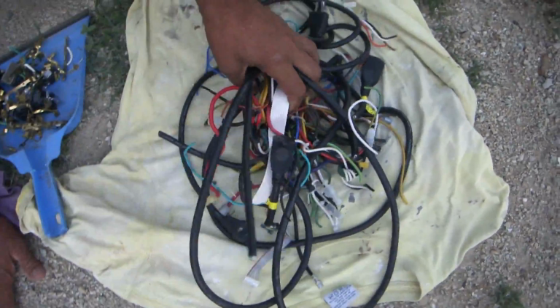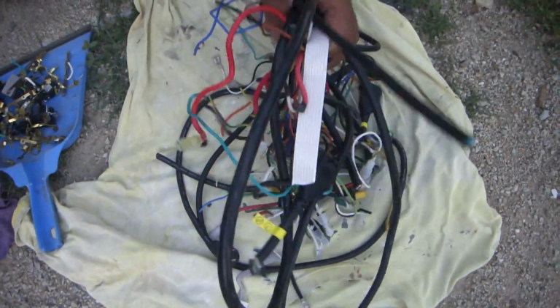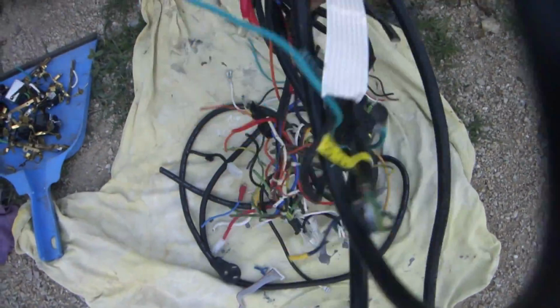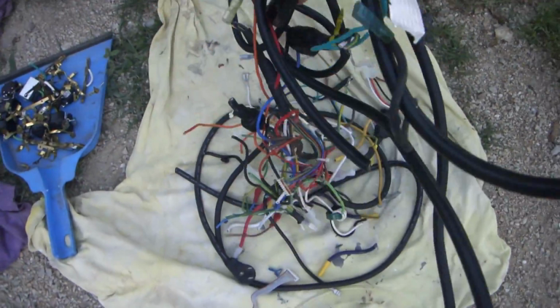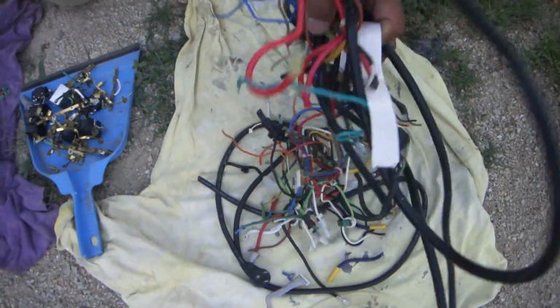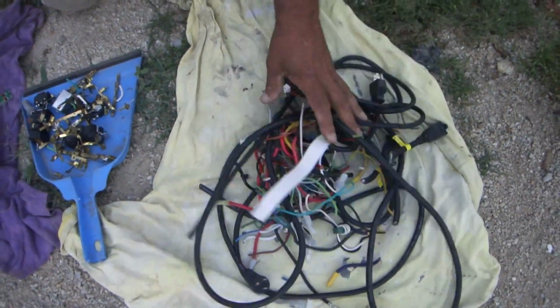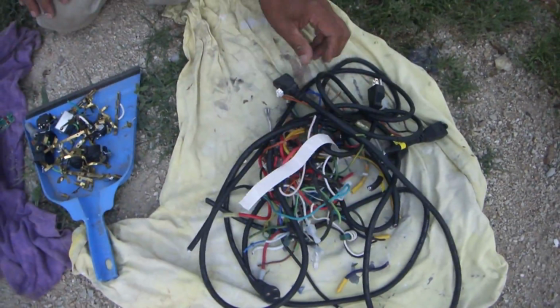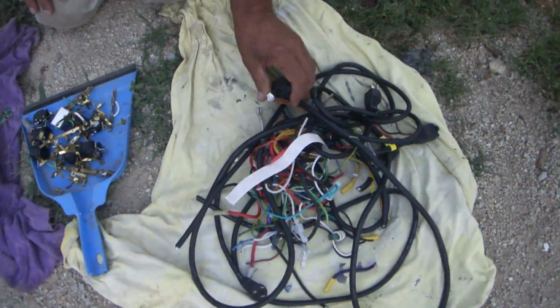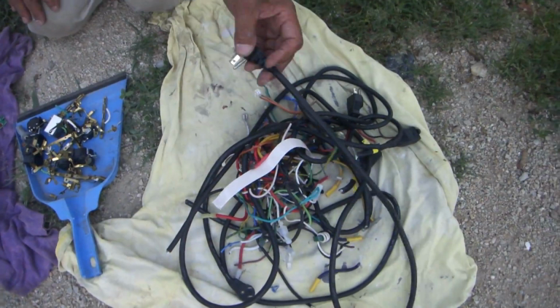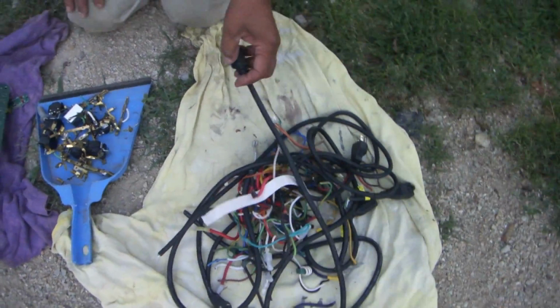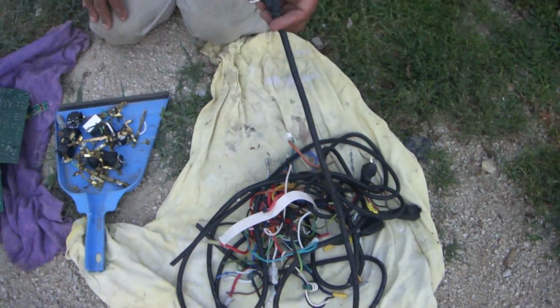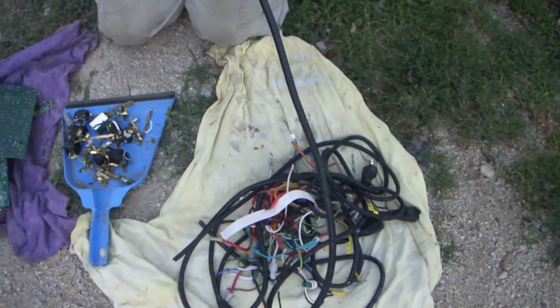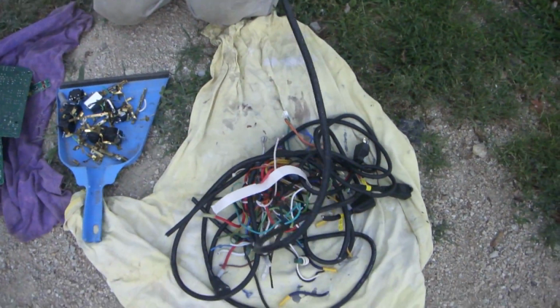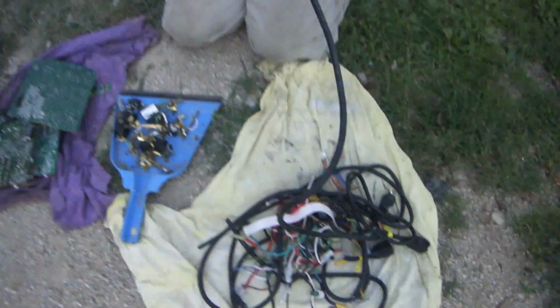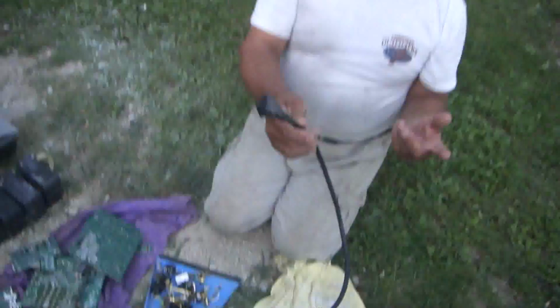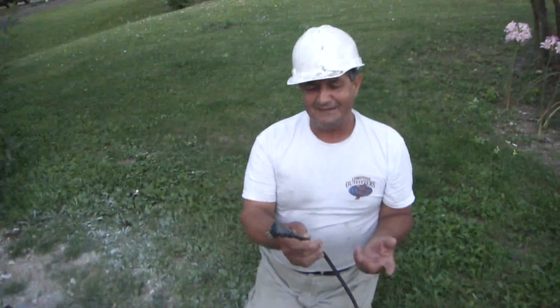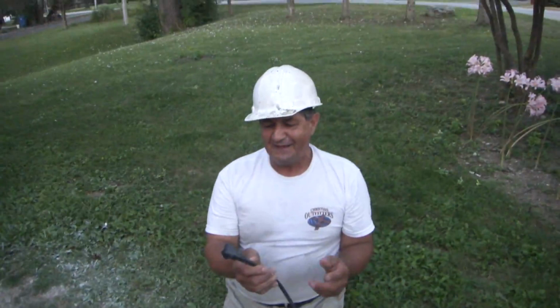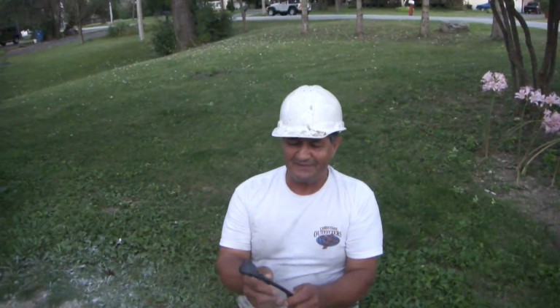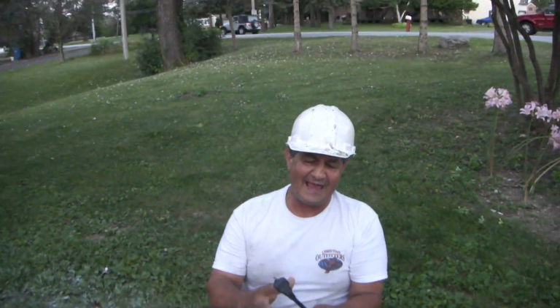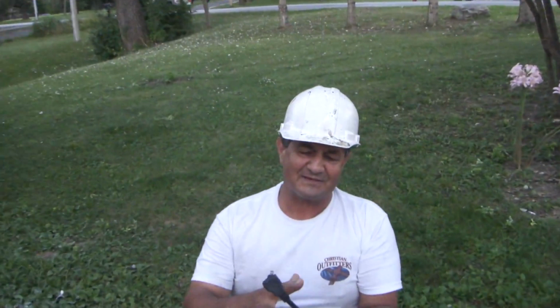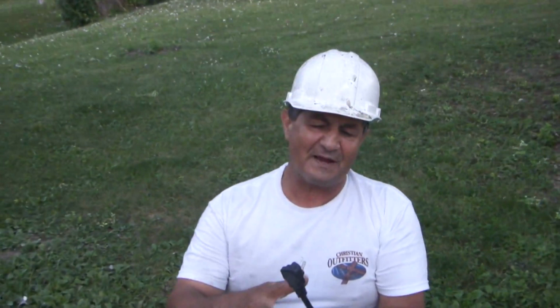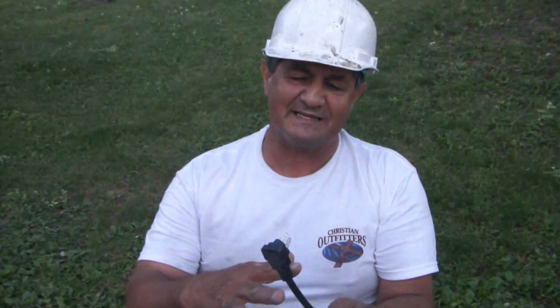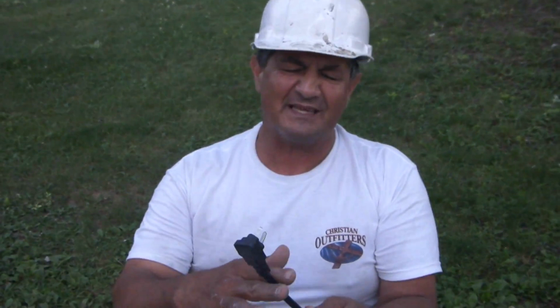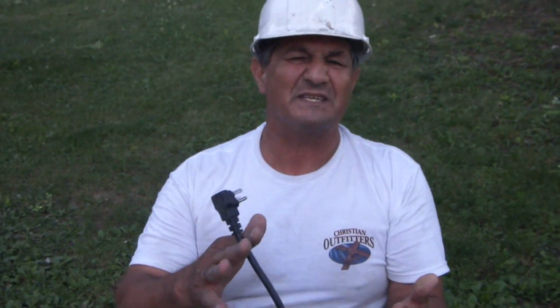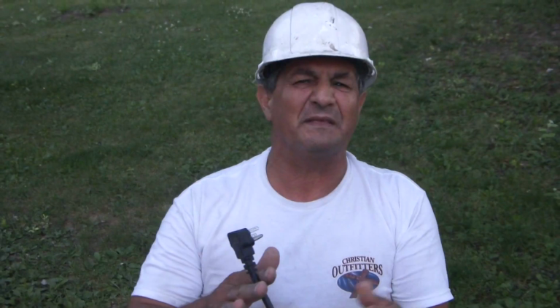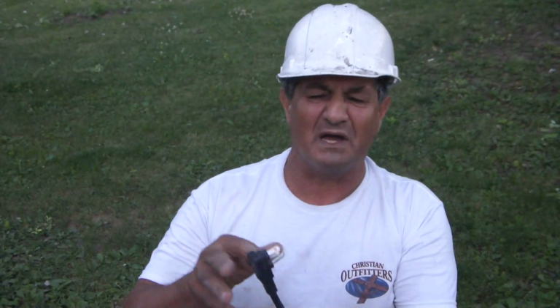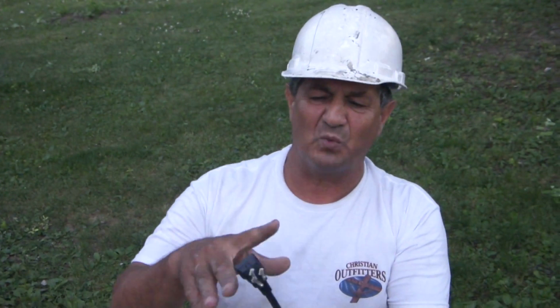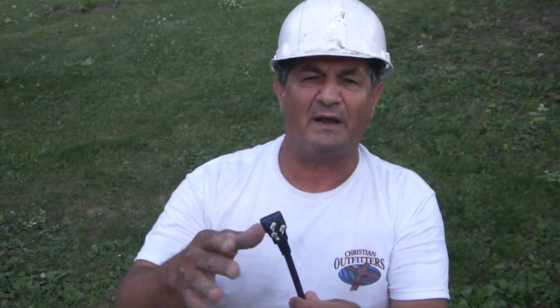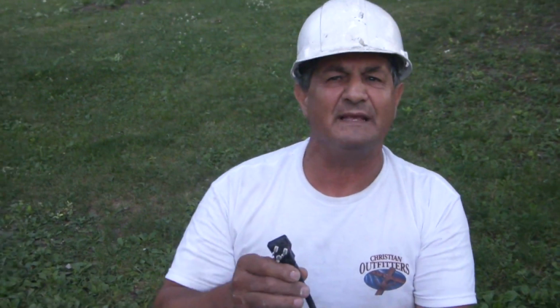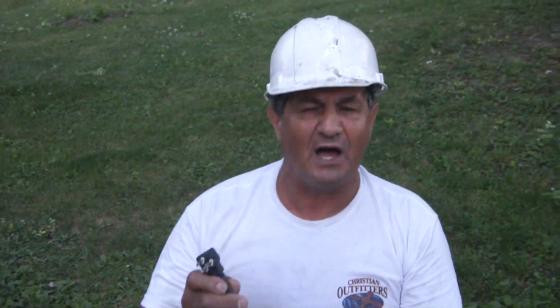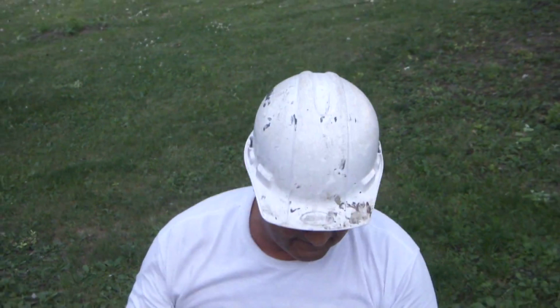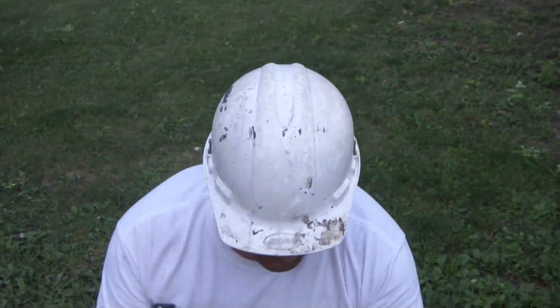With the extension cords and all the plugs, the guy at the scrapyard says he gives me just about as much without cutting these off.